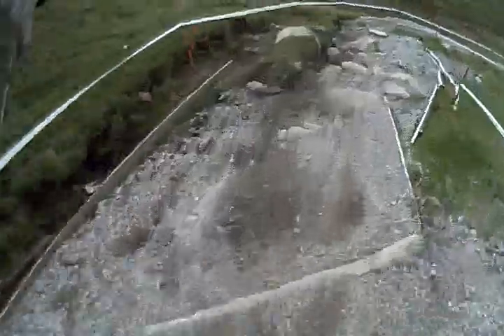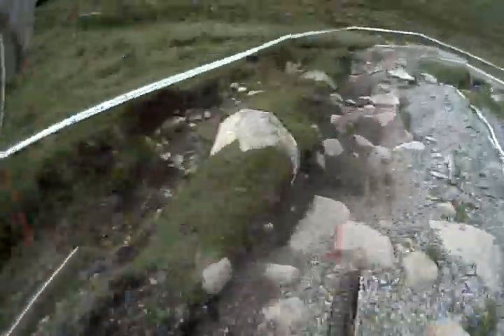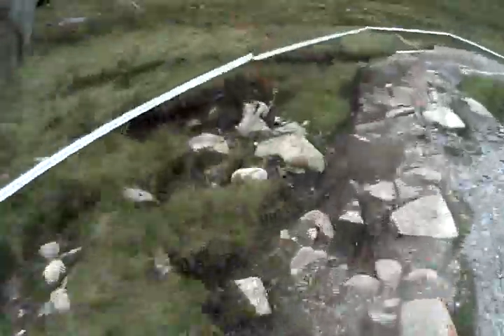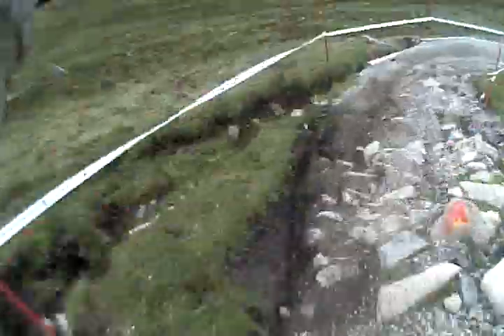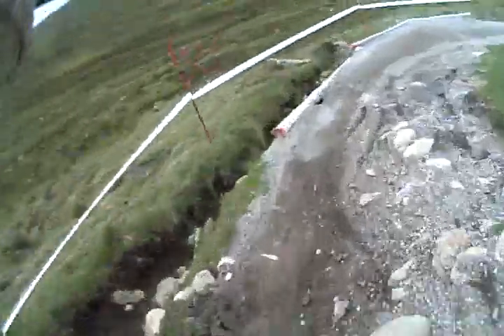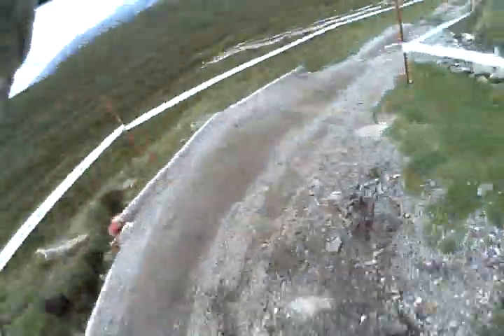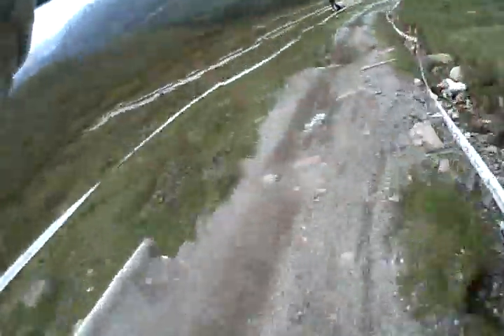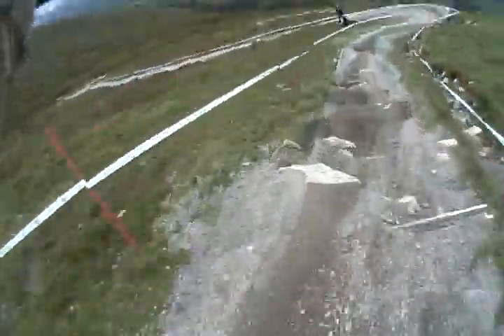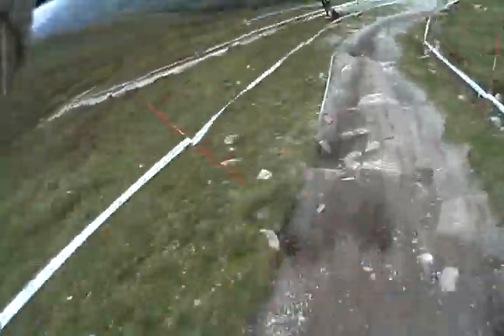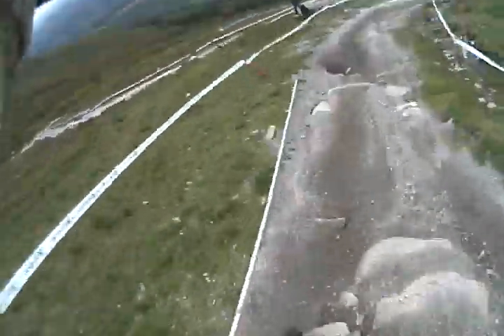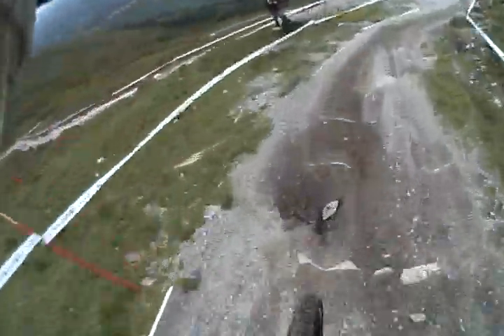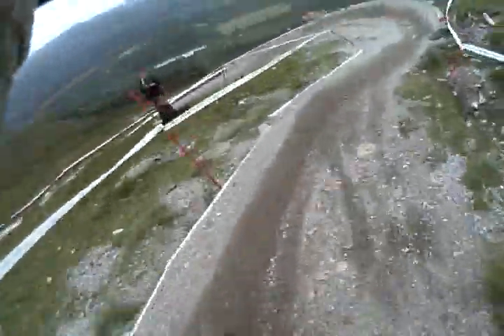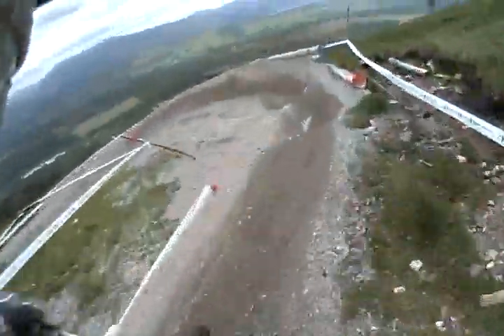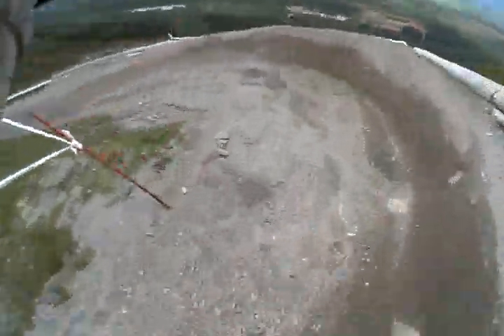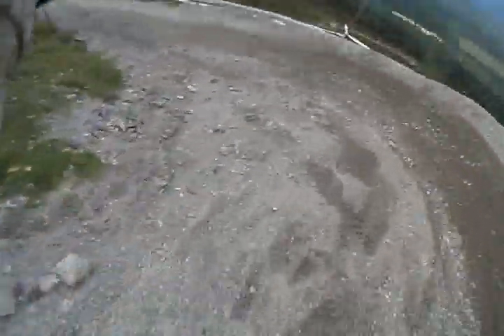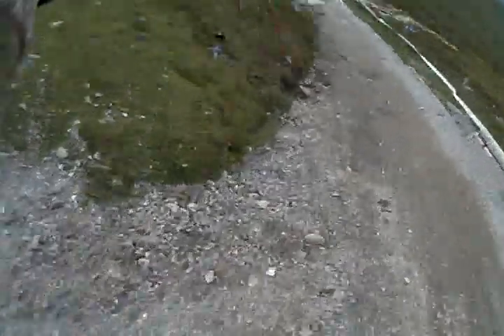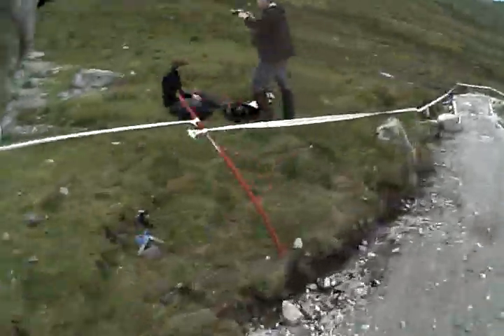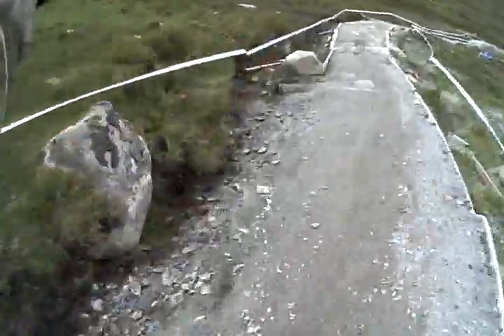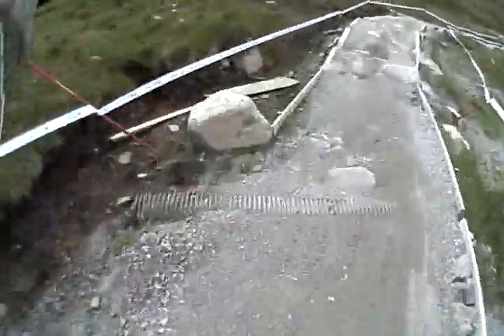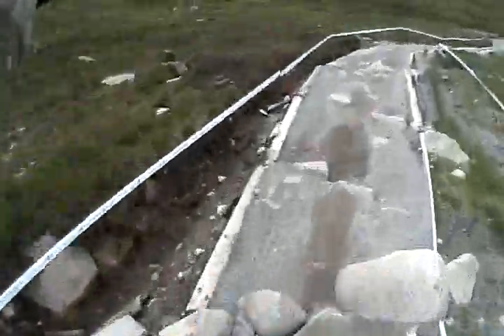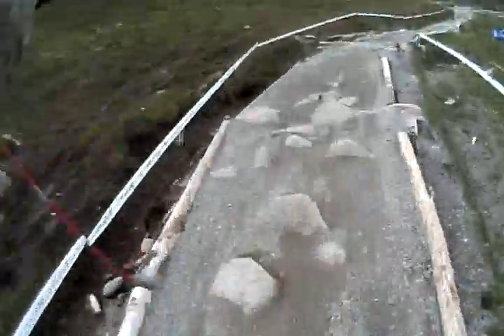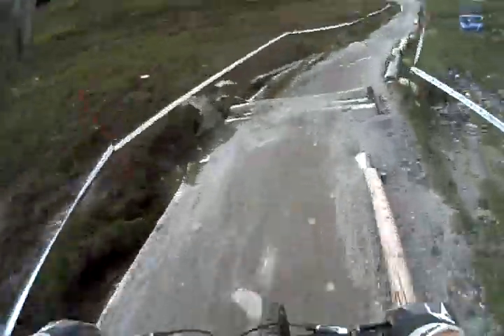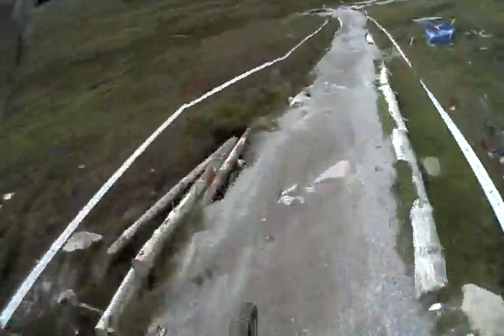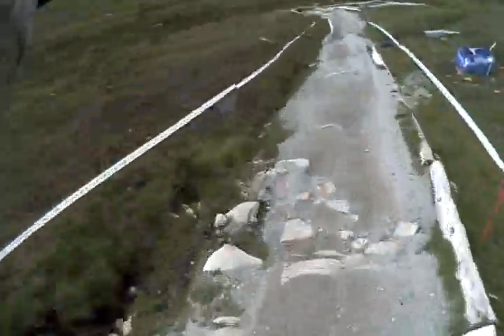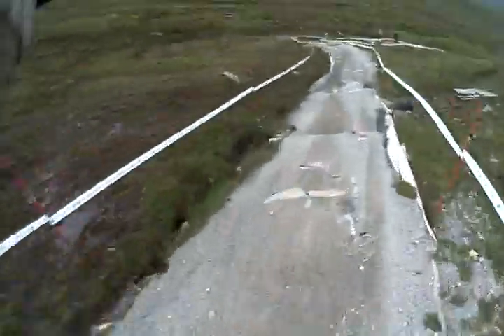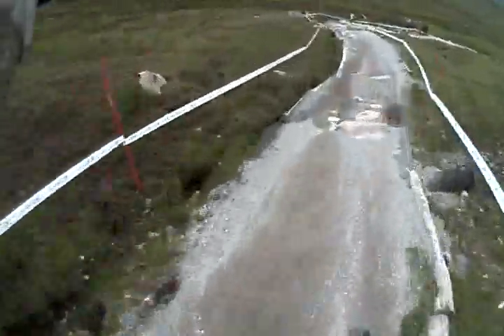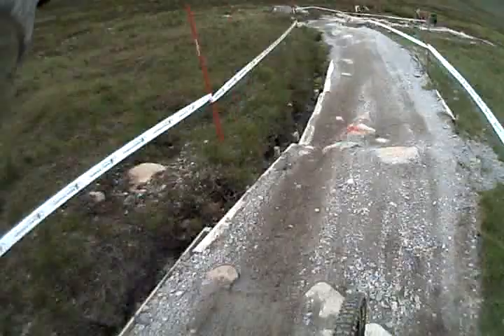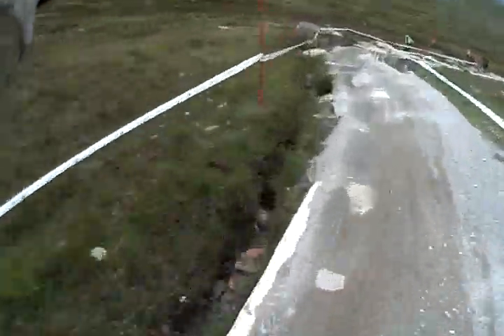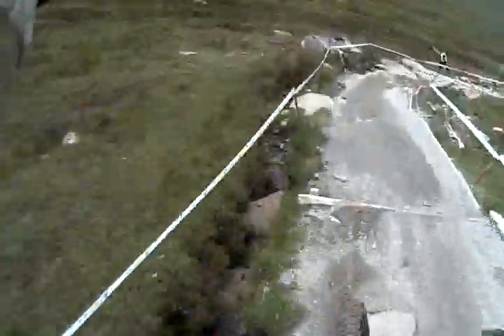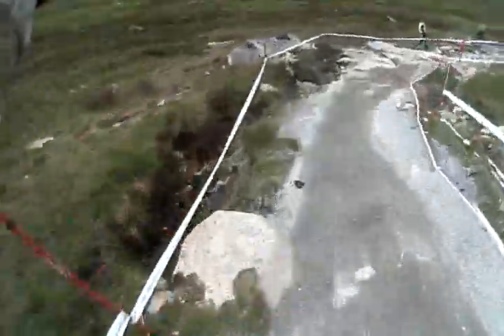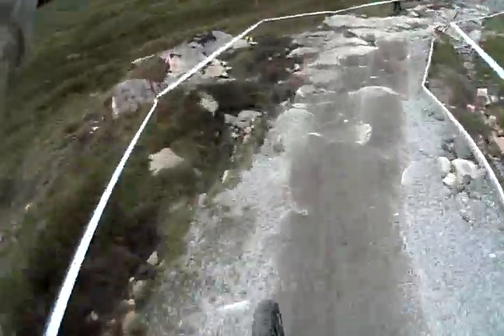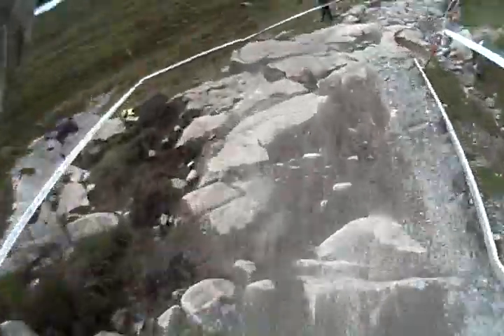Little jump over the rocks, berm. Nice berm here — you've got to carry some speed down the straight for sure, it's really important. And back to some tricky rocks.